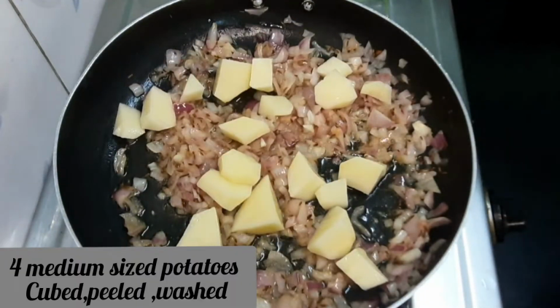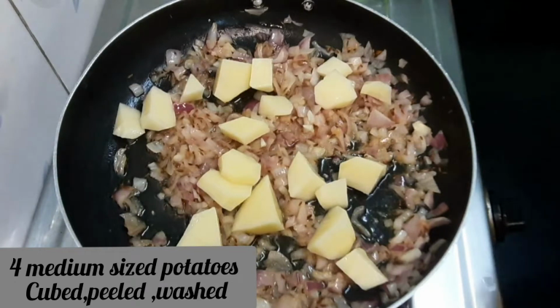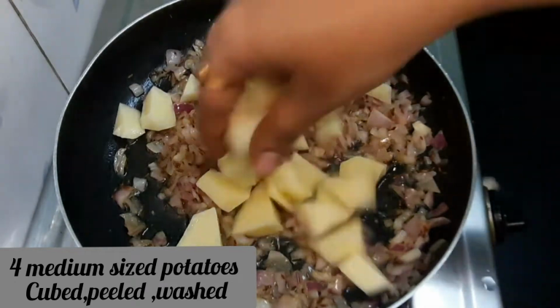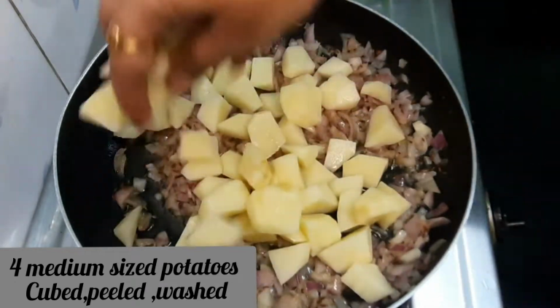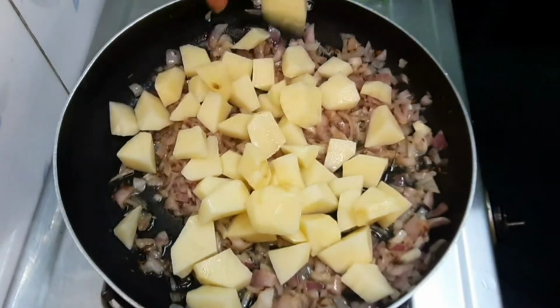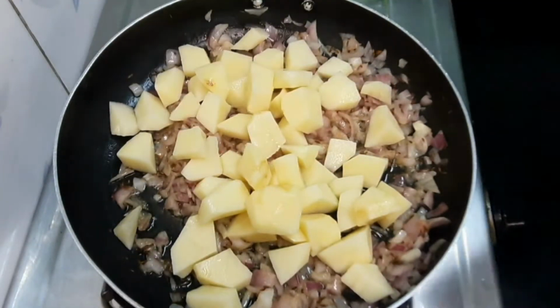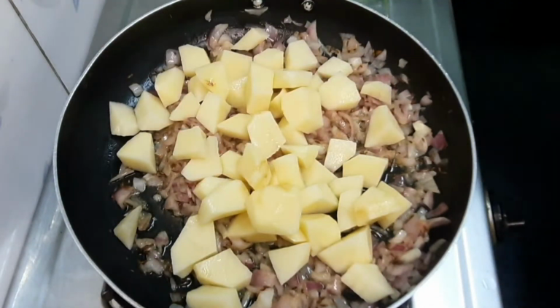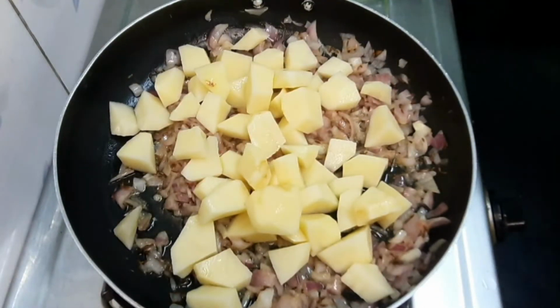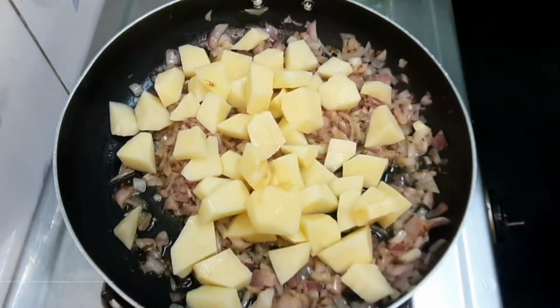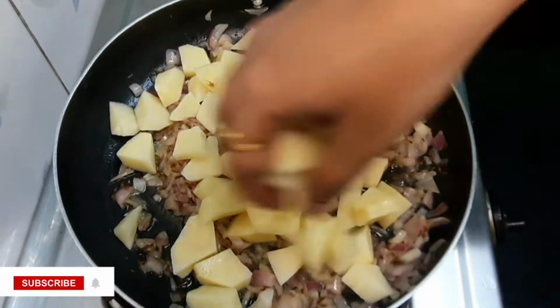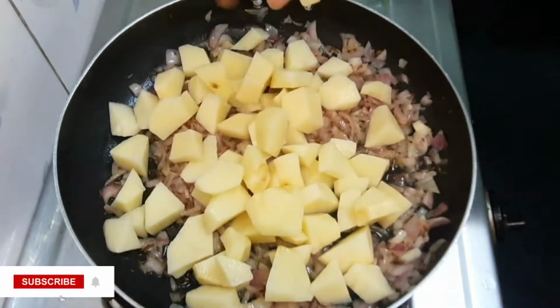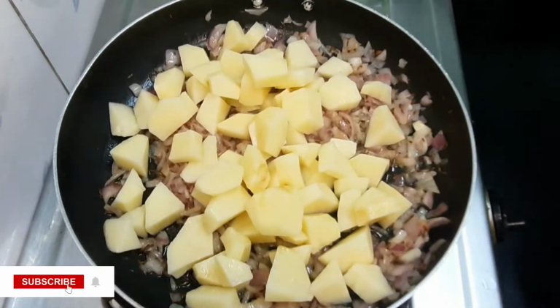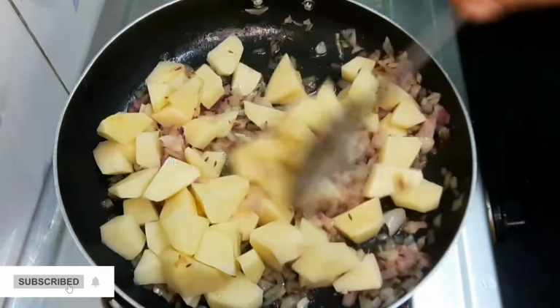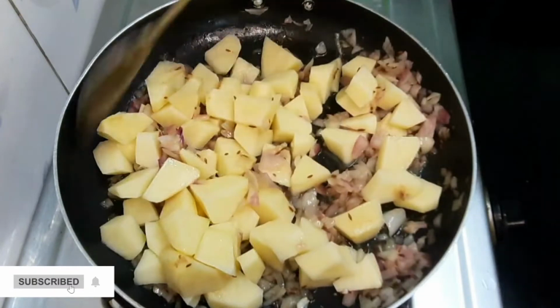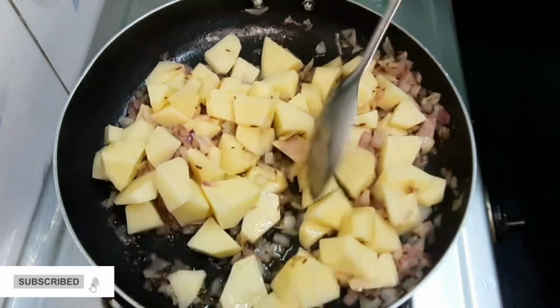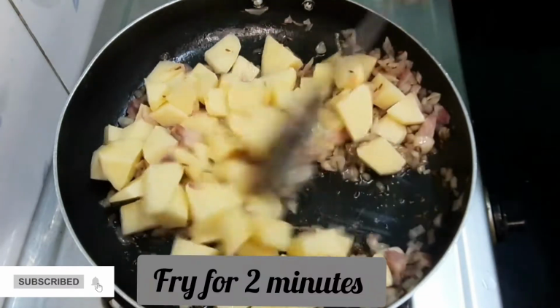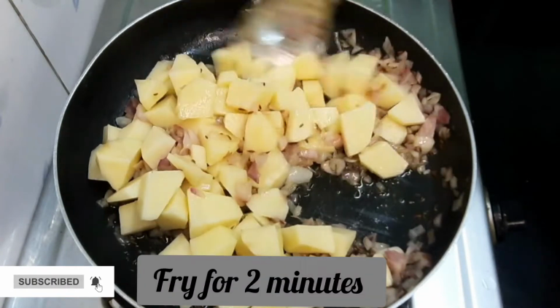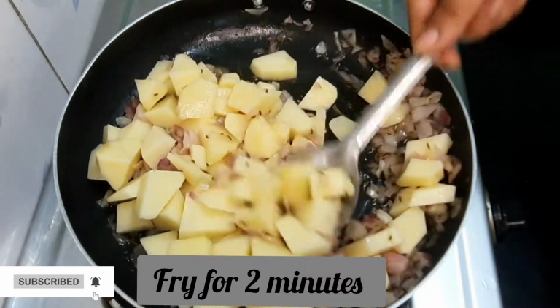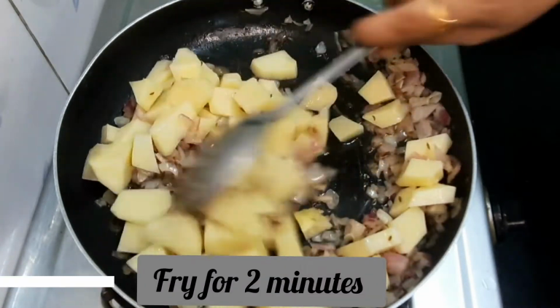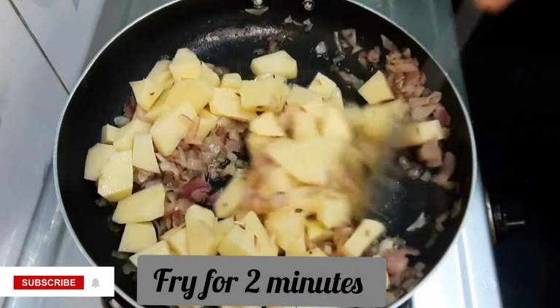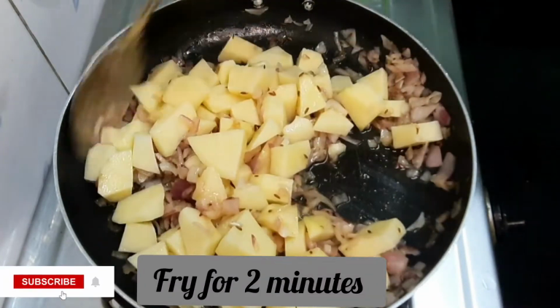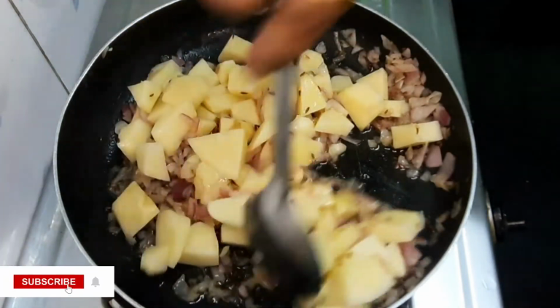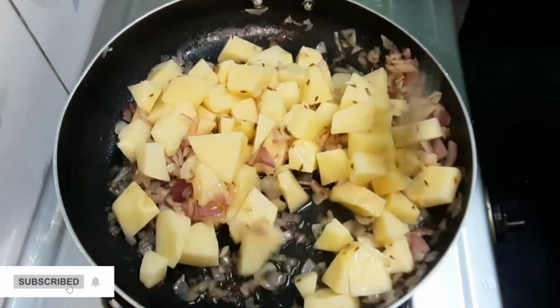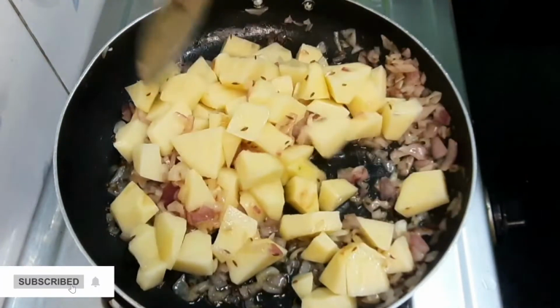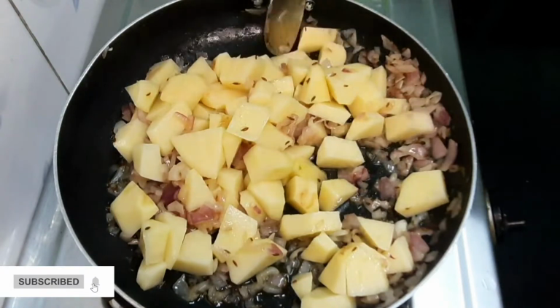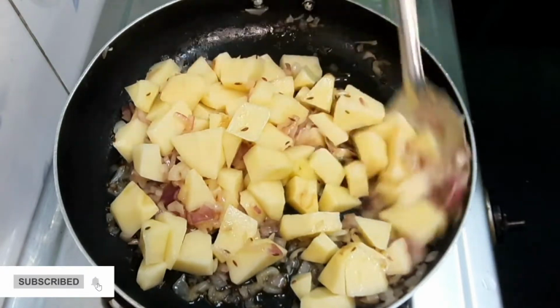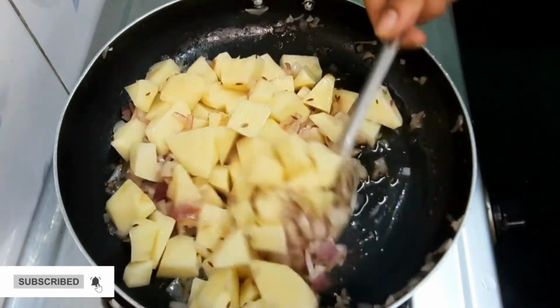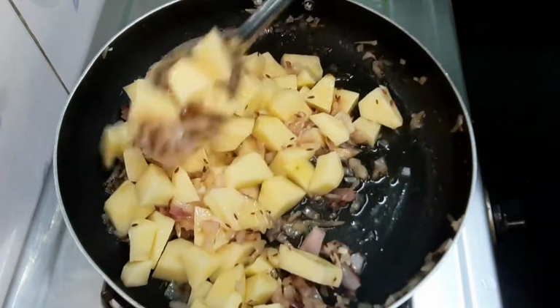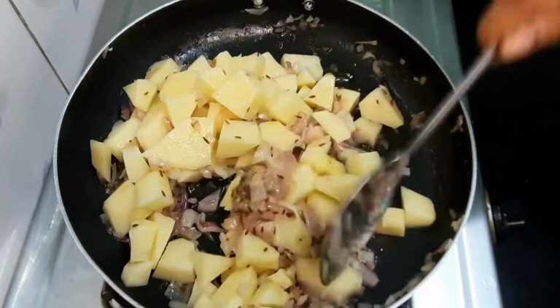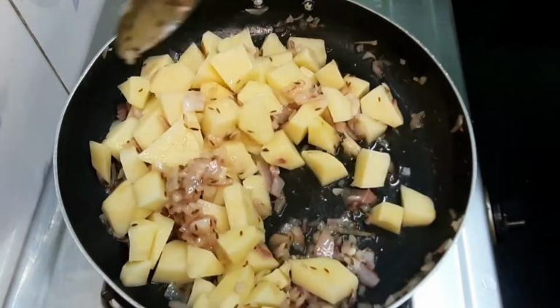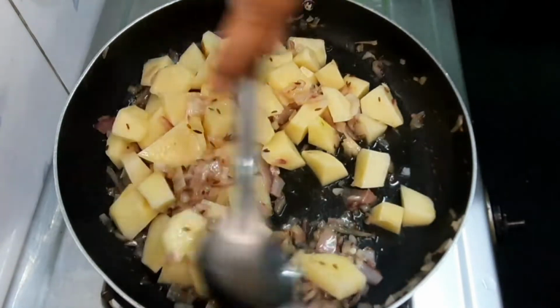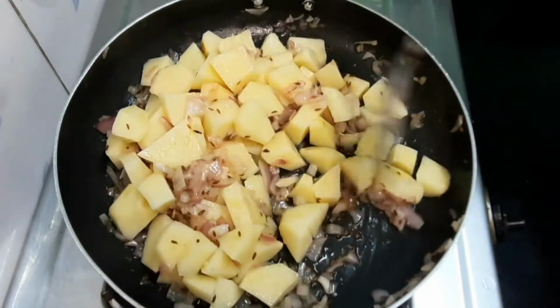We will cut the aloo gaad into cubes. Then we will fry the aloo gaad. We will fry the aloo gaad again. While the aloo gaad is cooking, keep the taste in mind — it is very low heat.